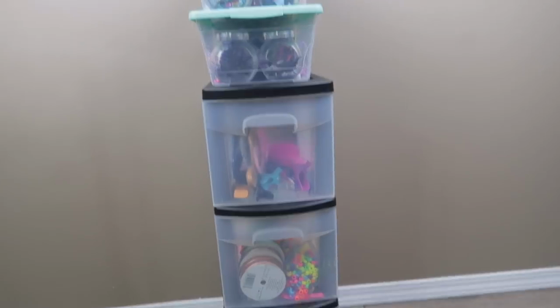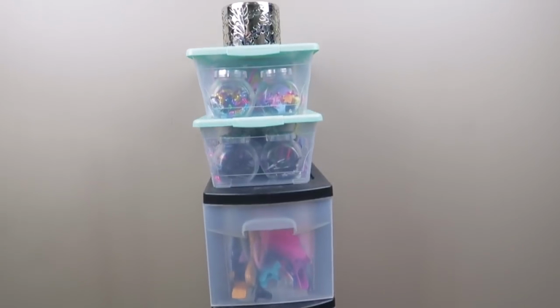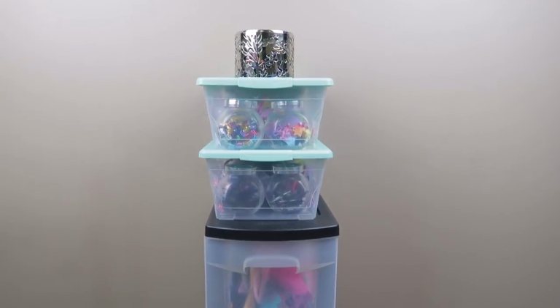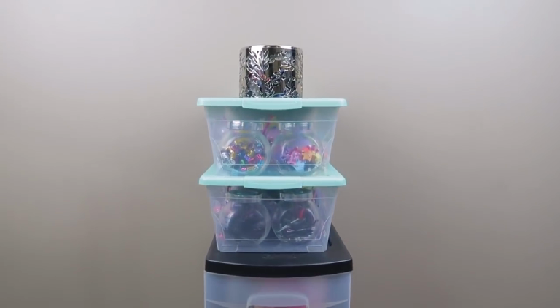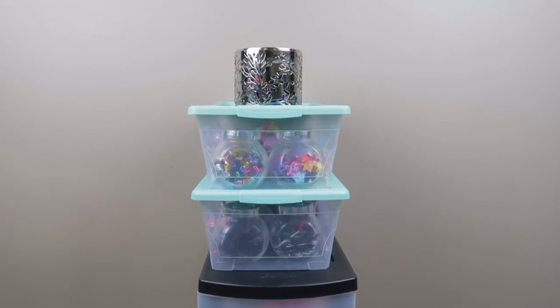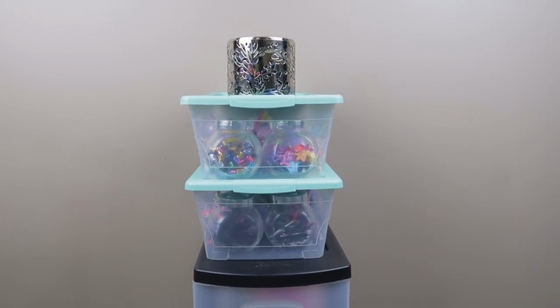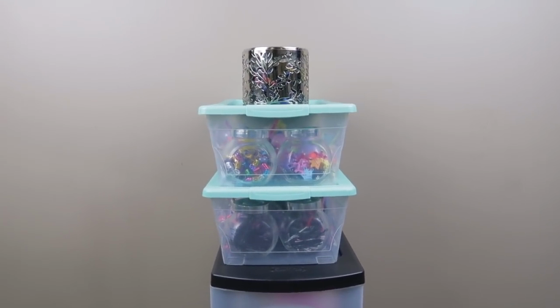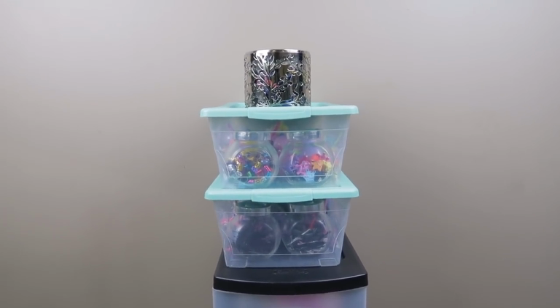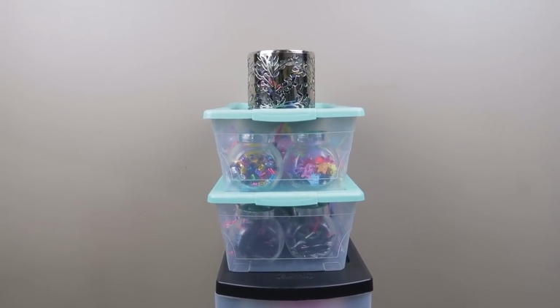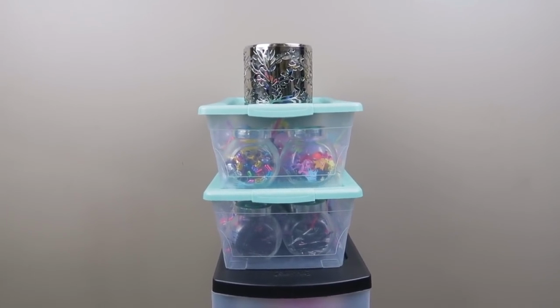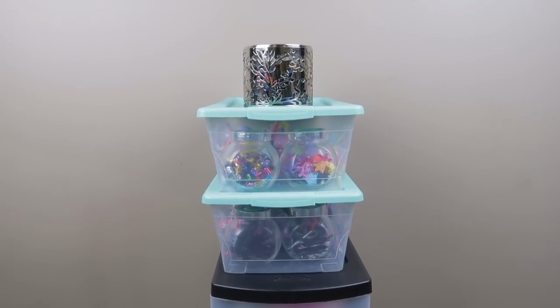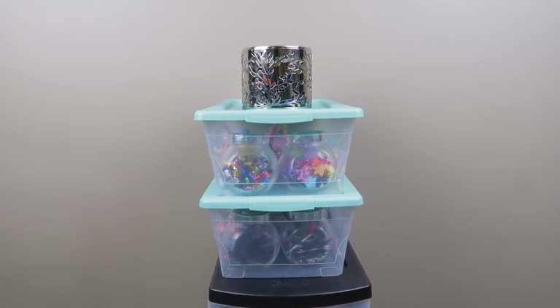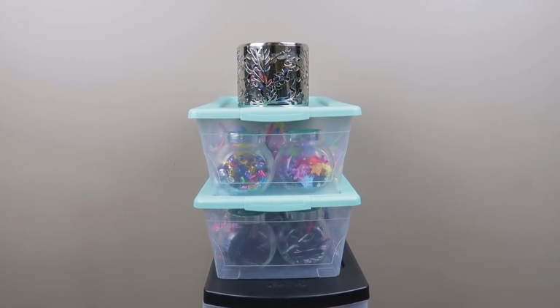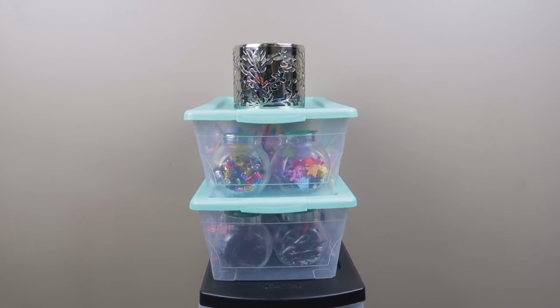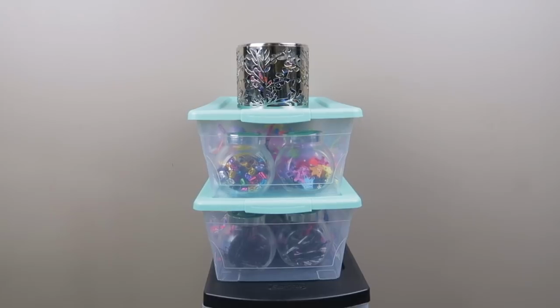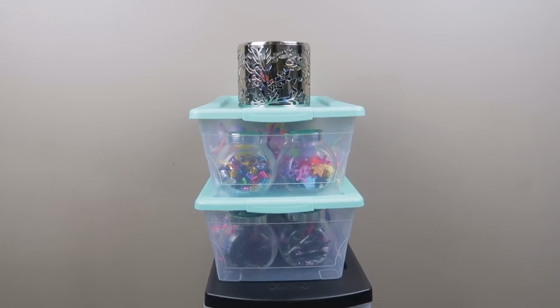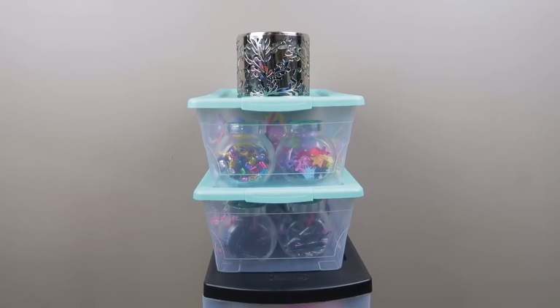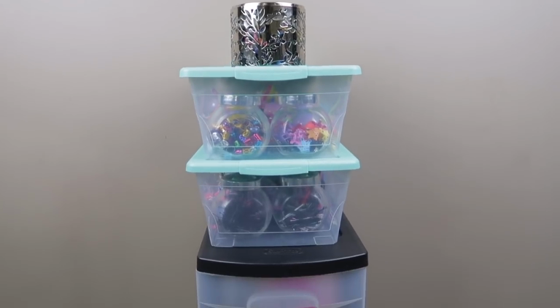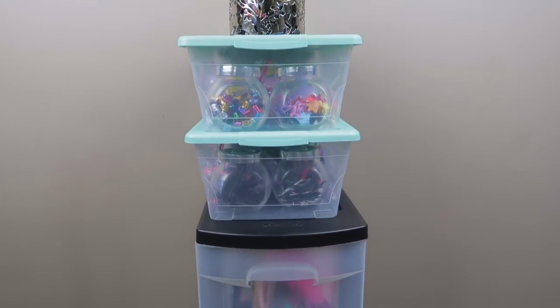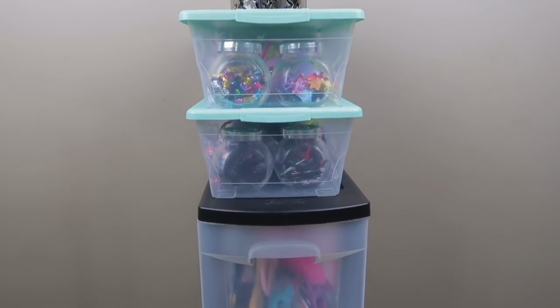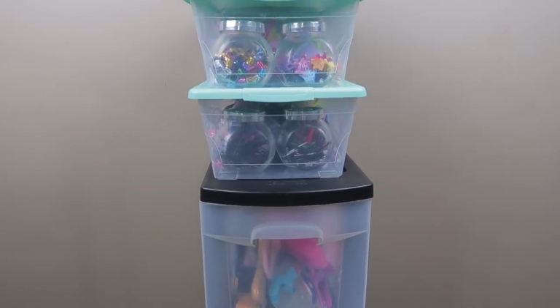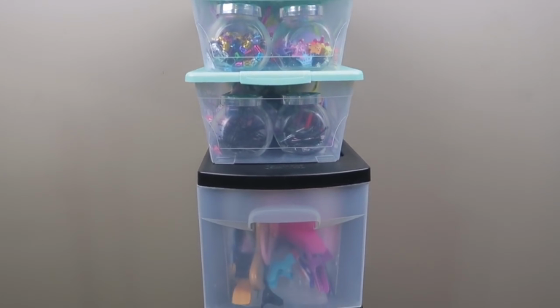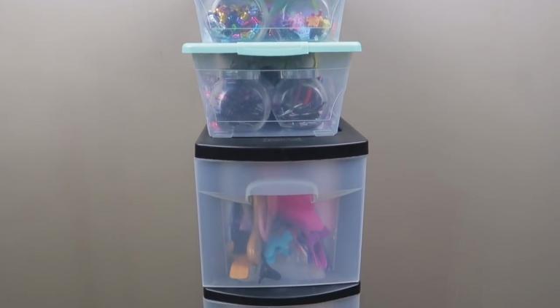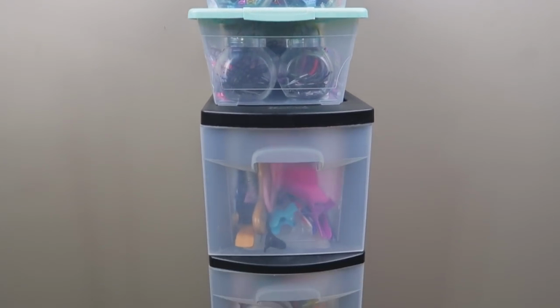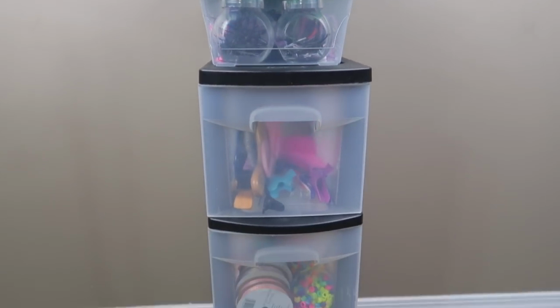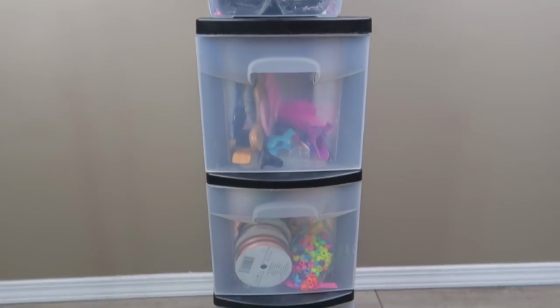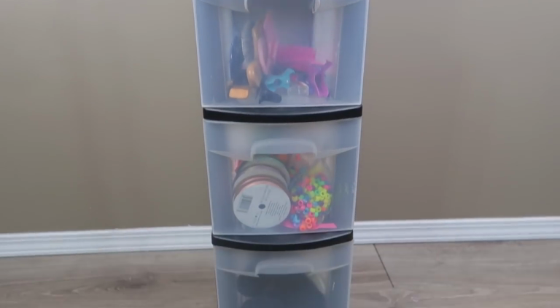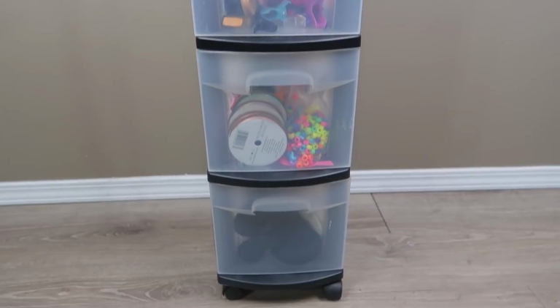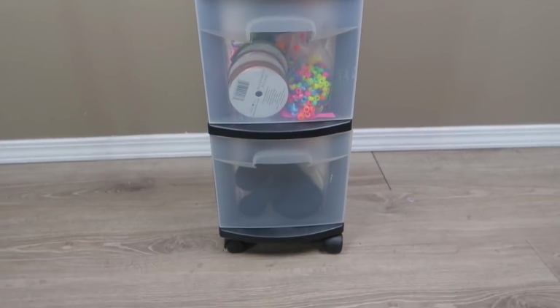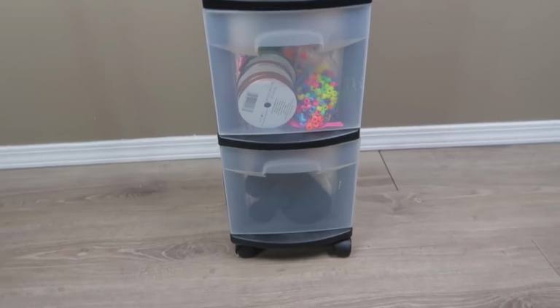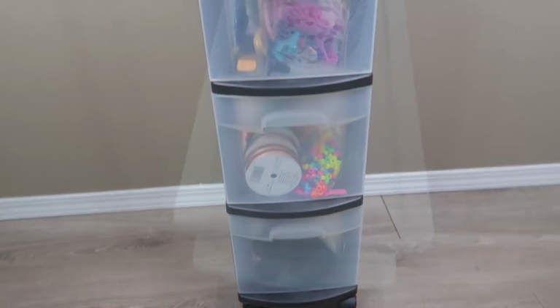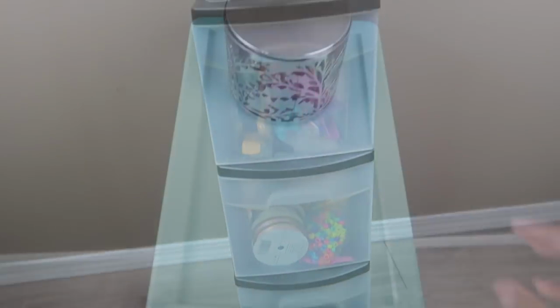Hey friends! I got a request to share how I store my hair accessories, so I thought I would do a really quick video to show you guys this.